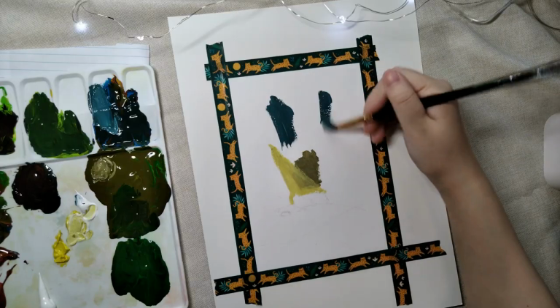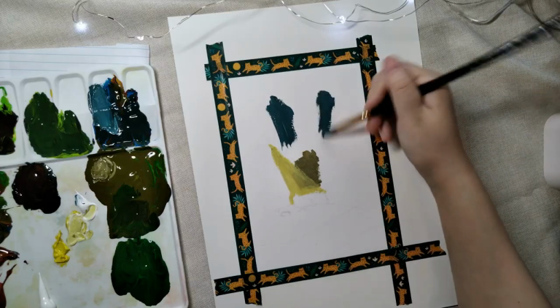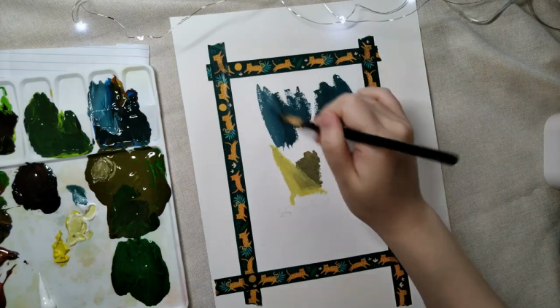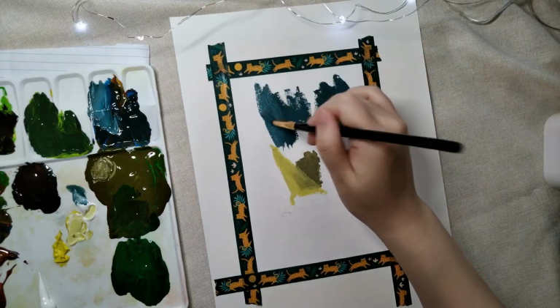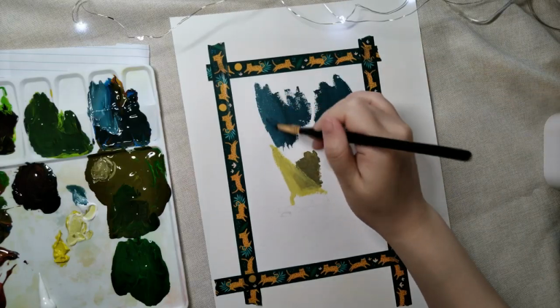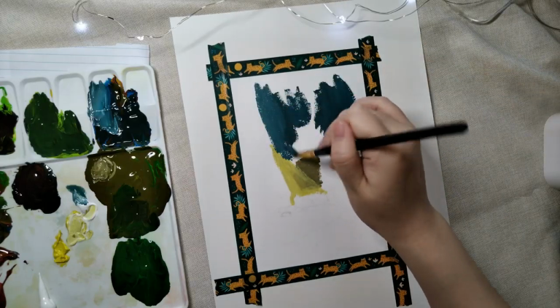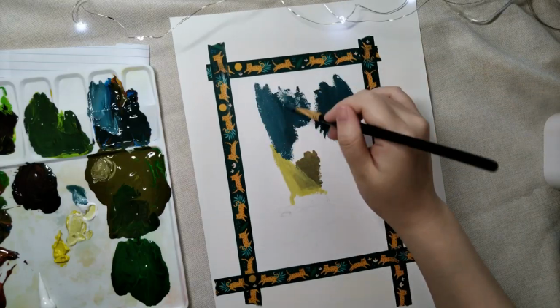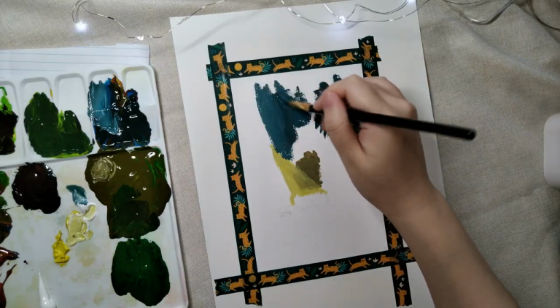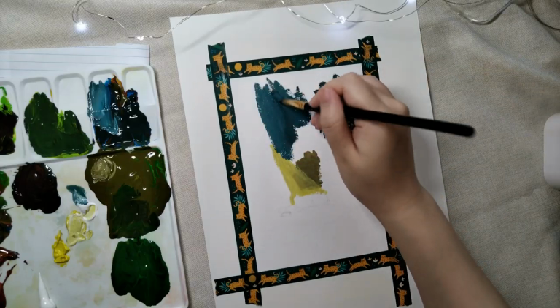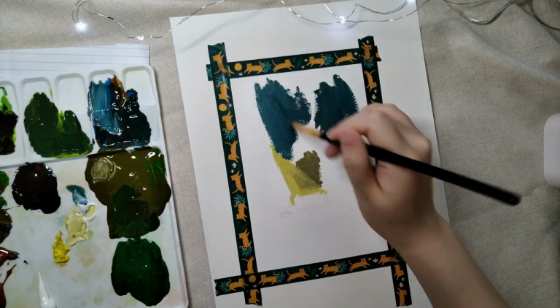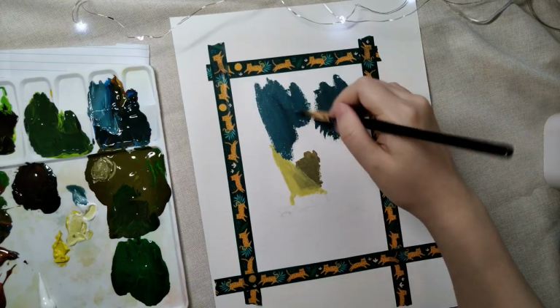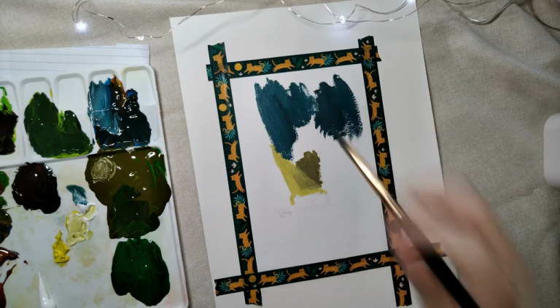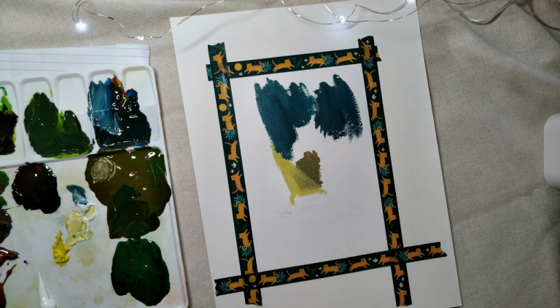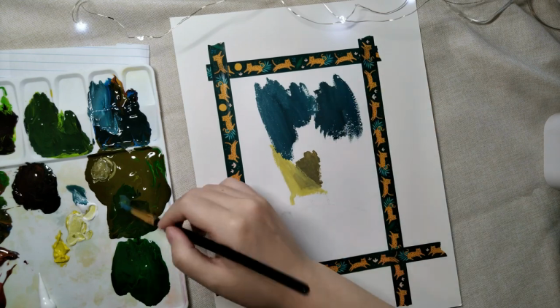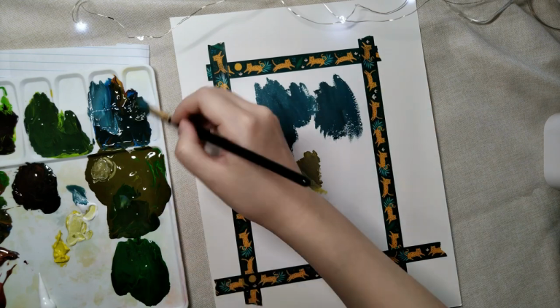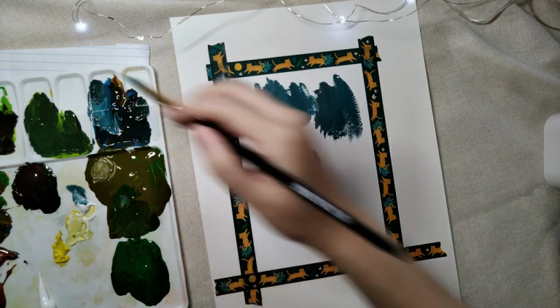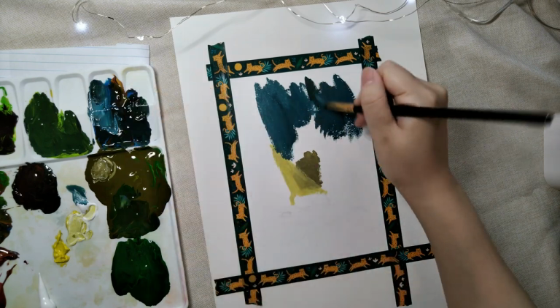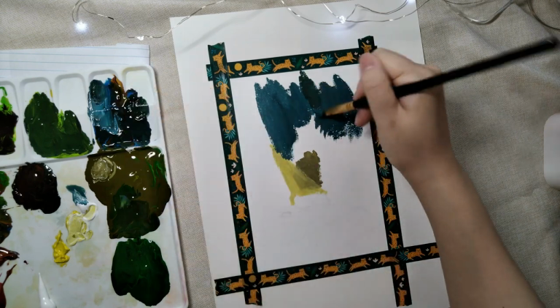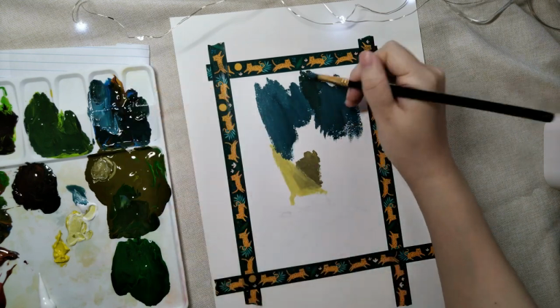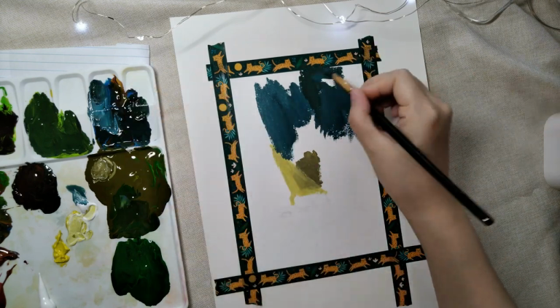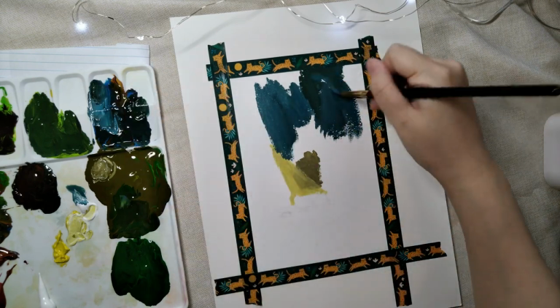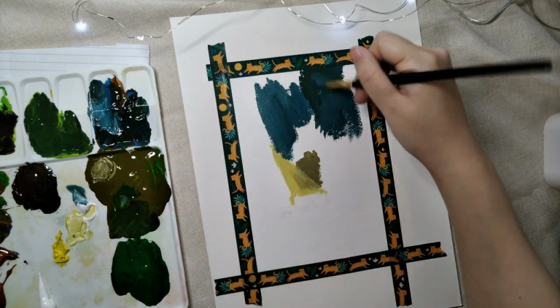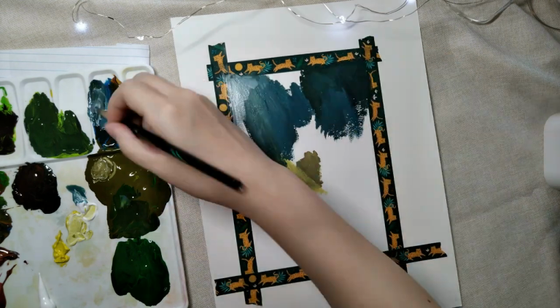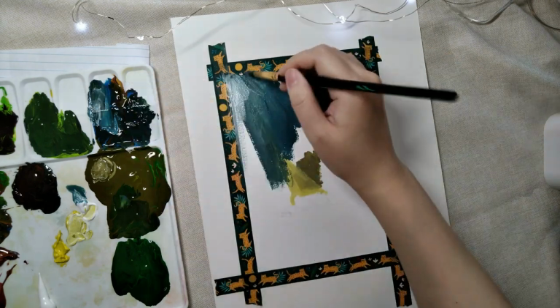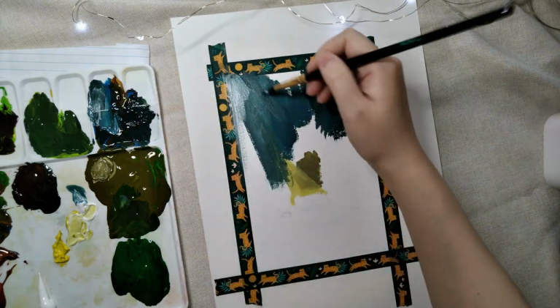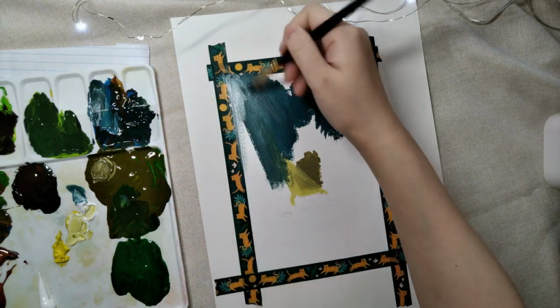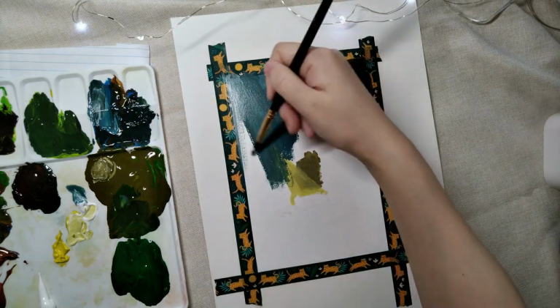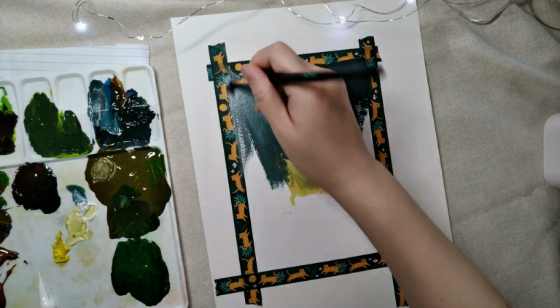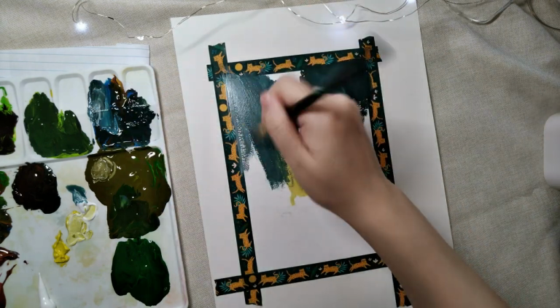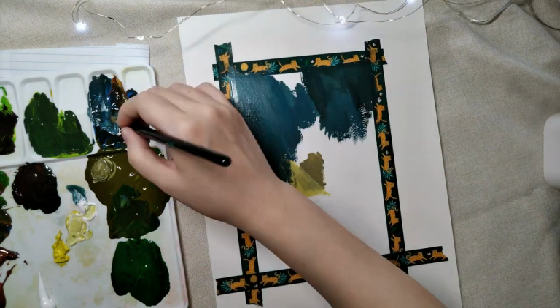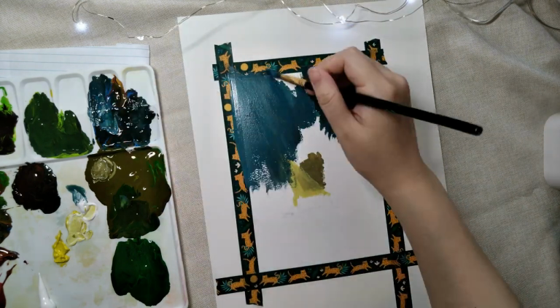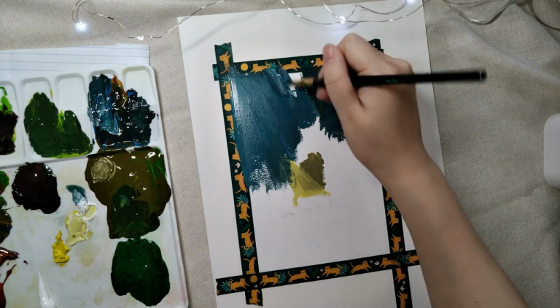I roughly sketch a fox and a log for my painting. I don't usually sketch my outlines in detail — I tend to do a lot of improvisation for my paintings.